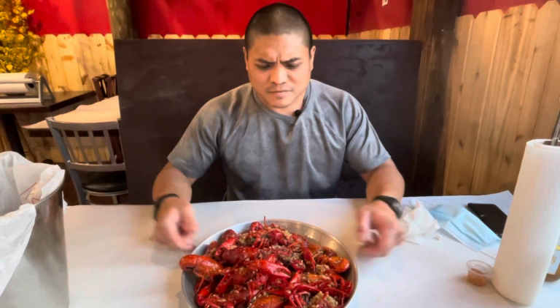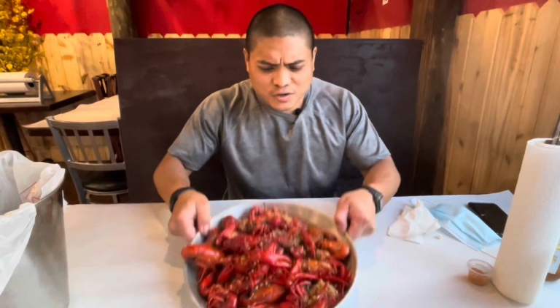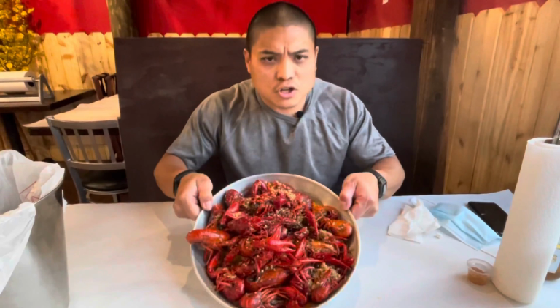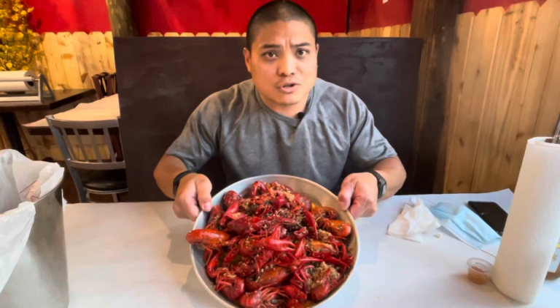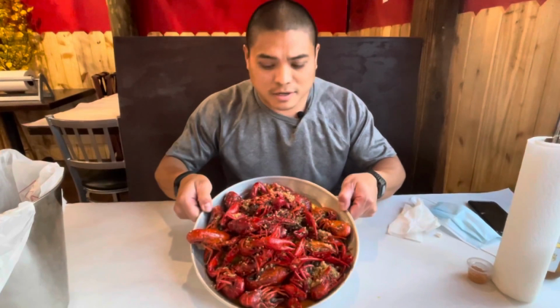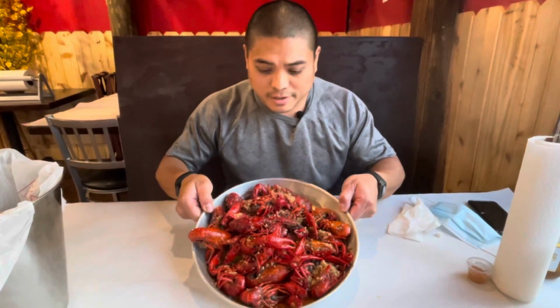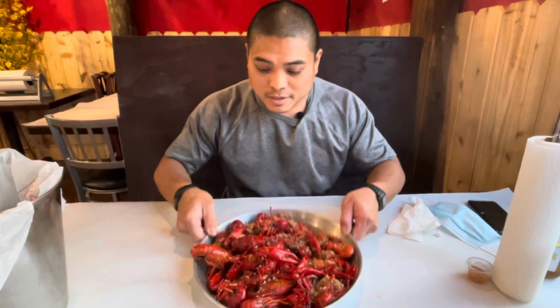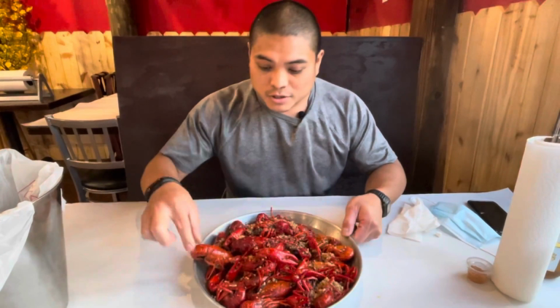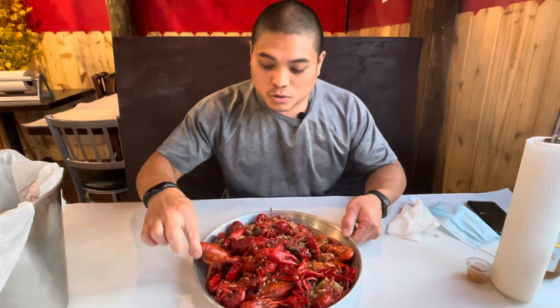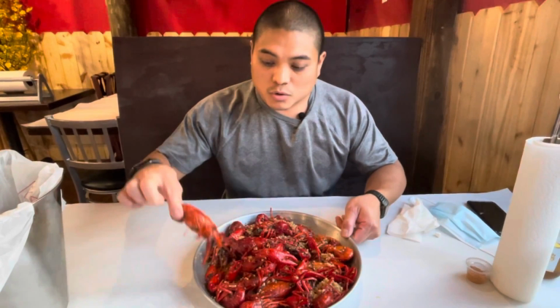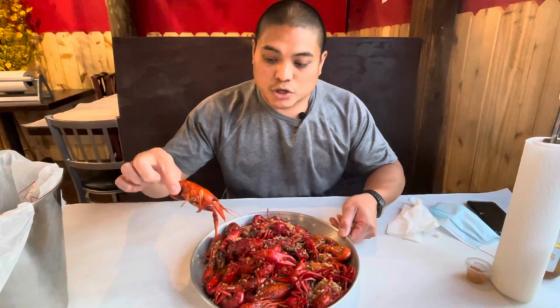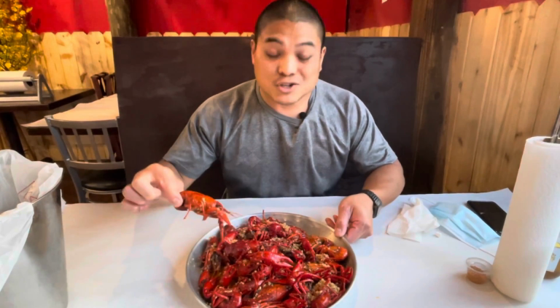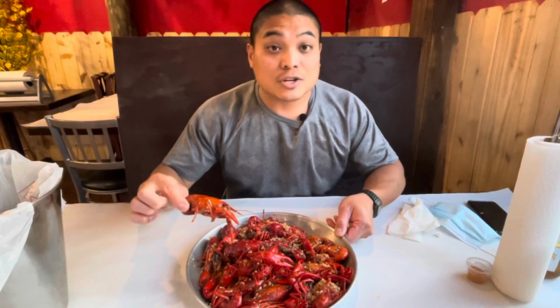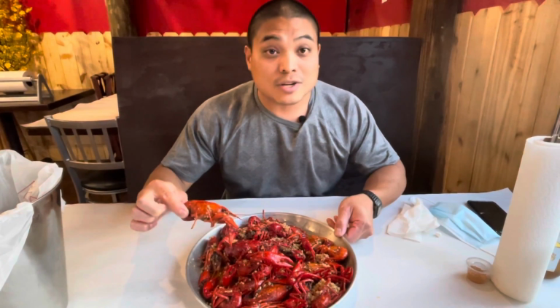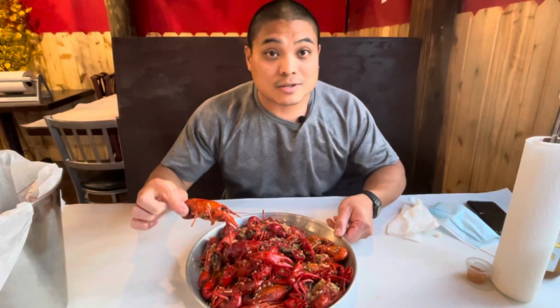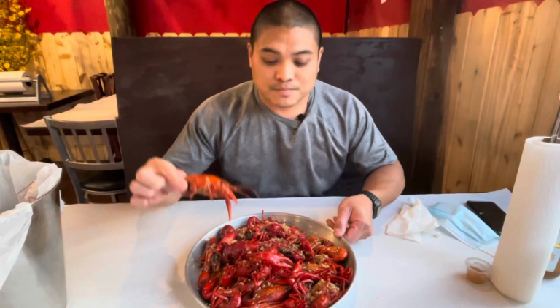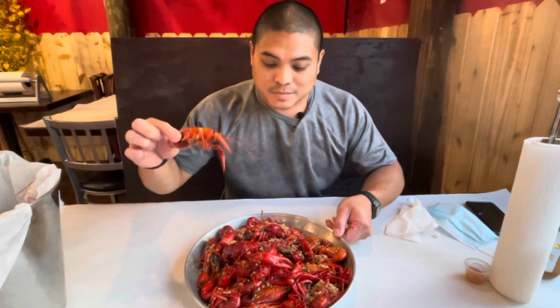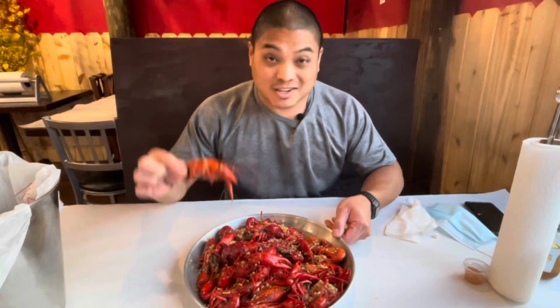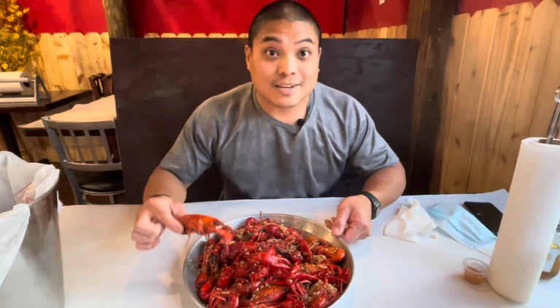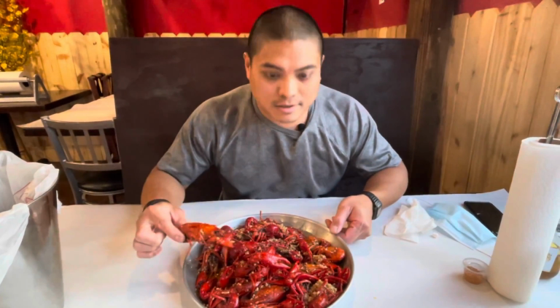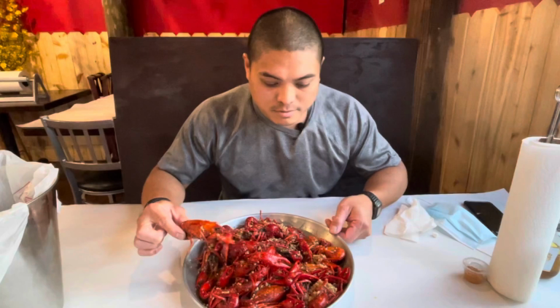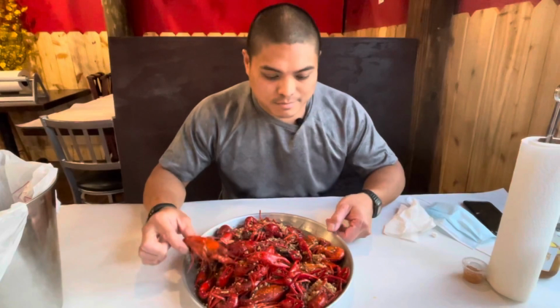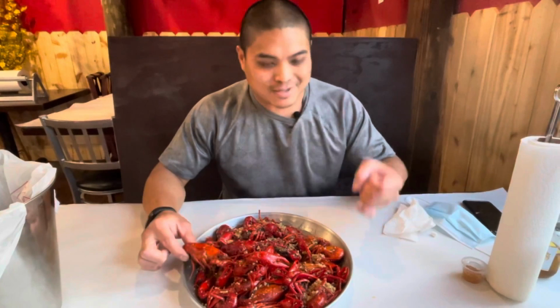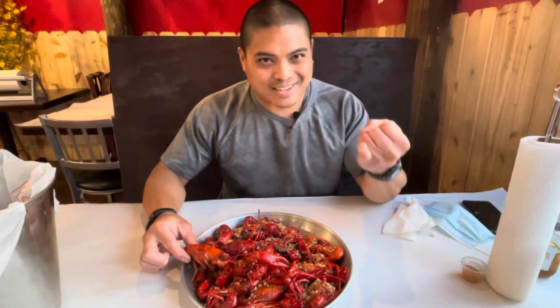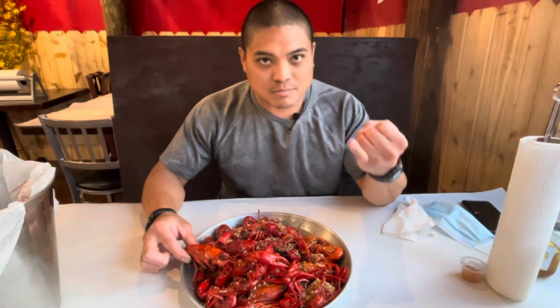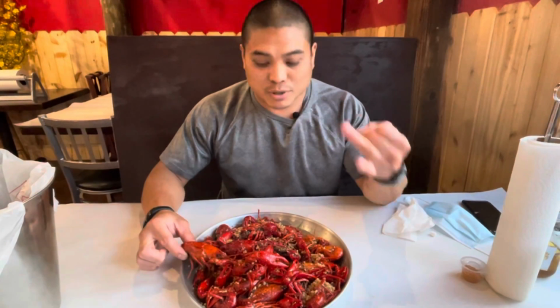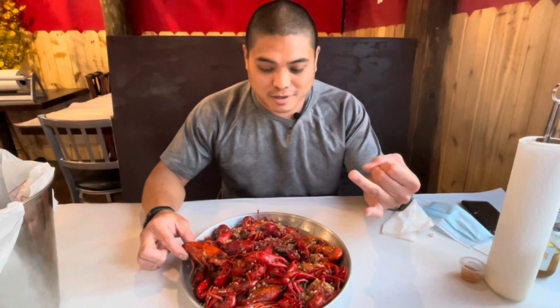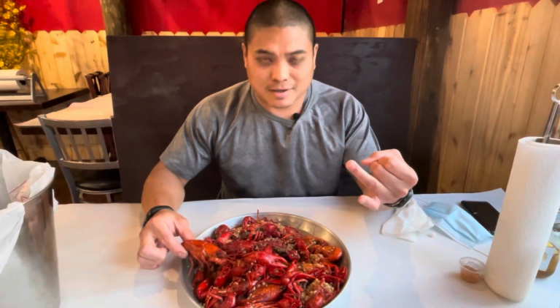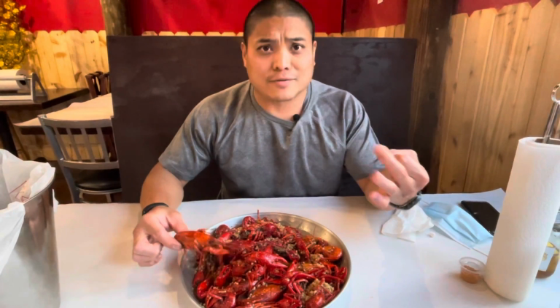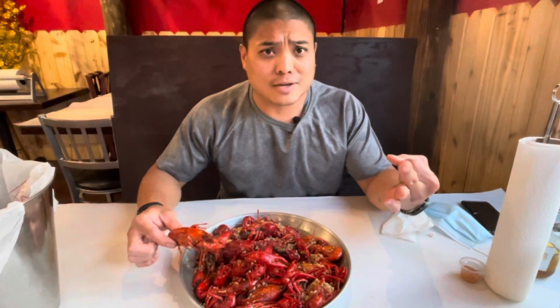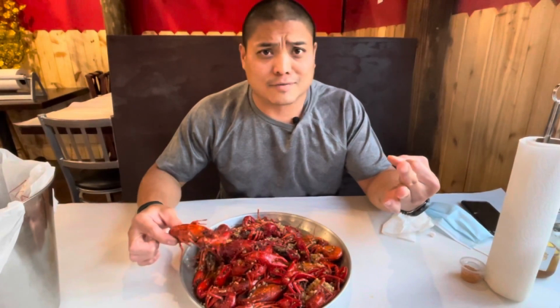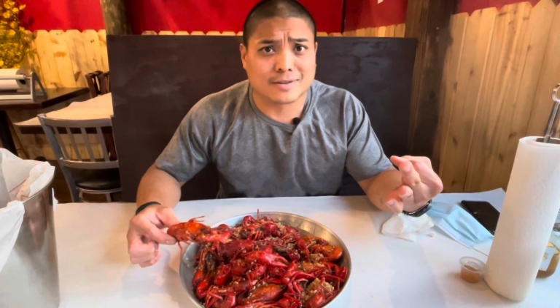Freaking huge right now, look at that. So we're trying their signature sauce called head sauce. It's got Cajun, butter, garlic, and fish sauce of all things.